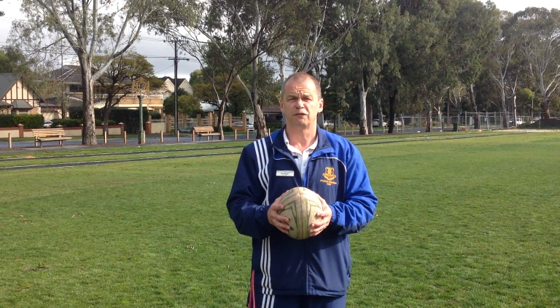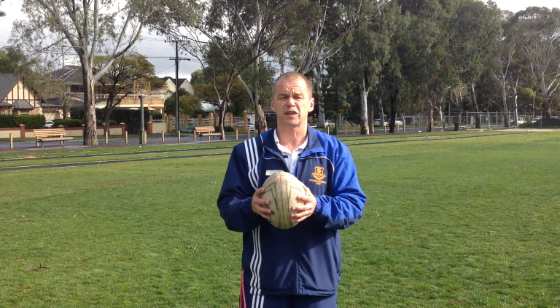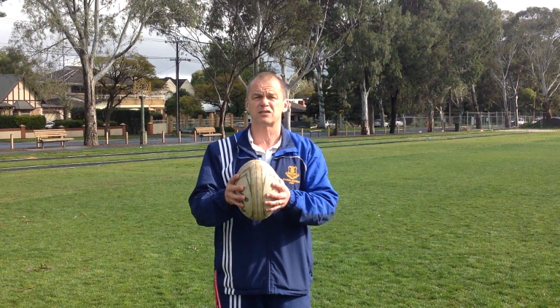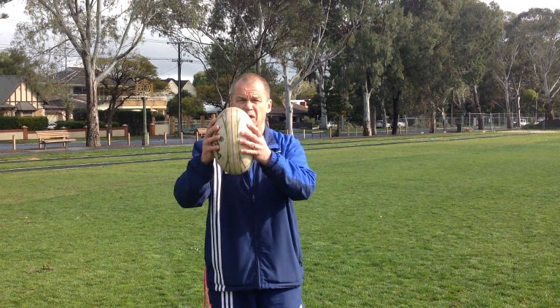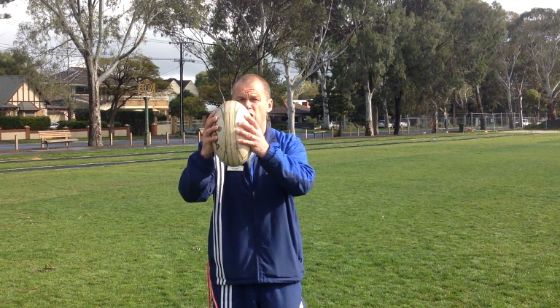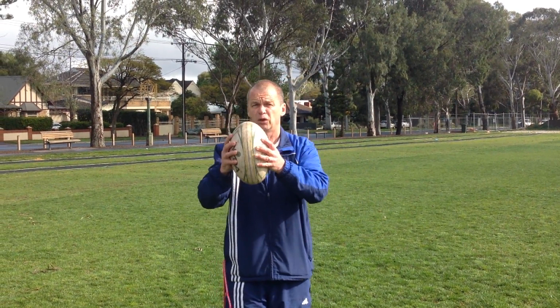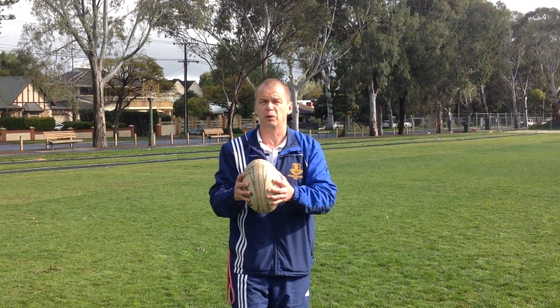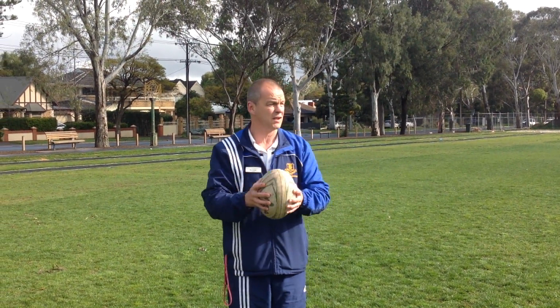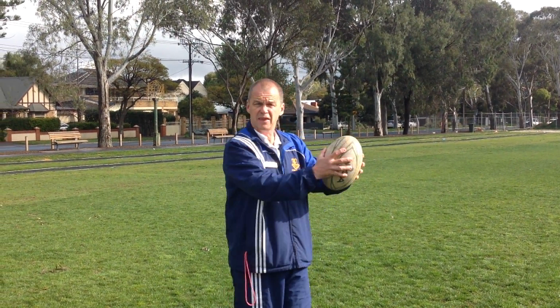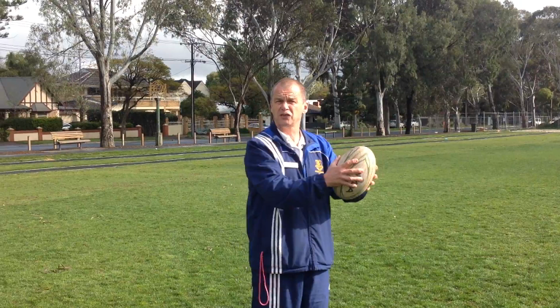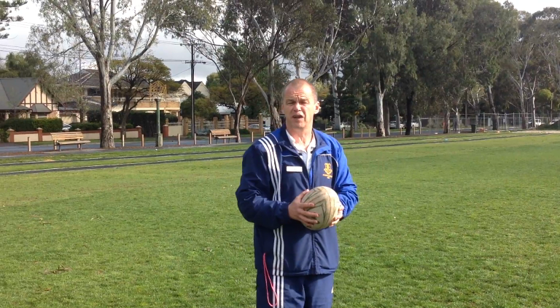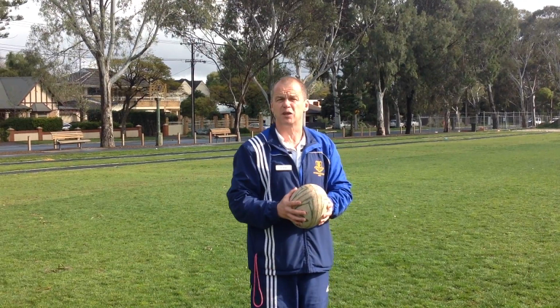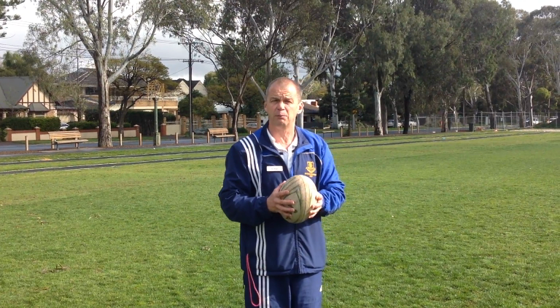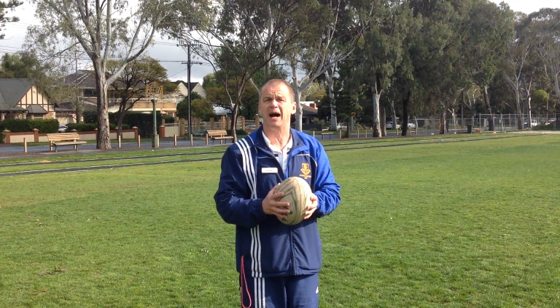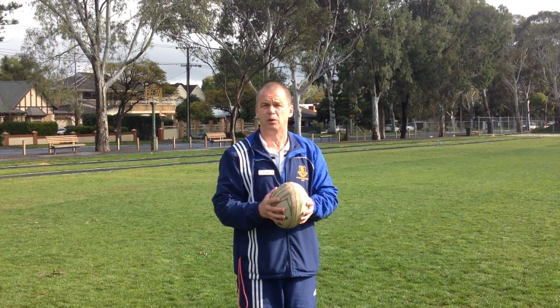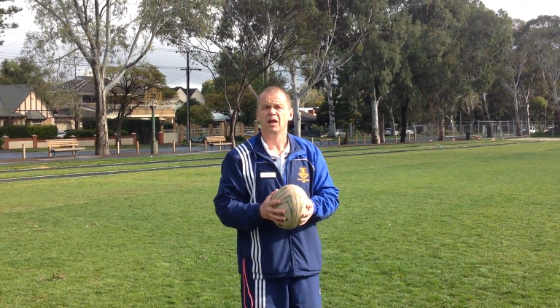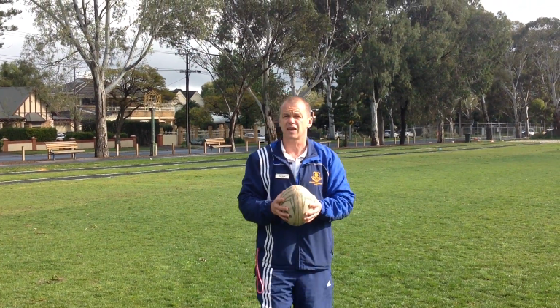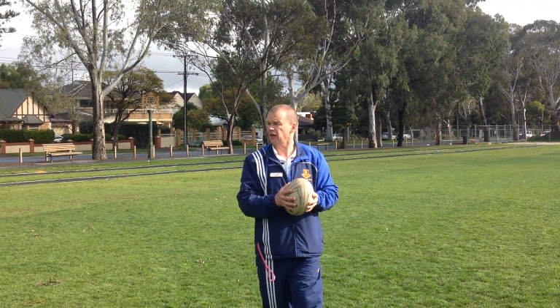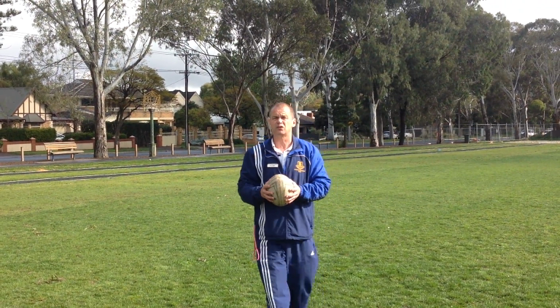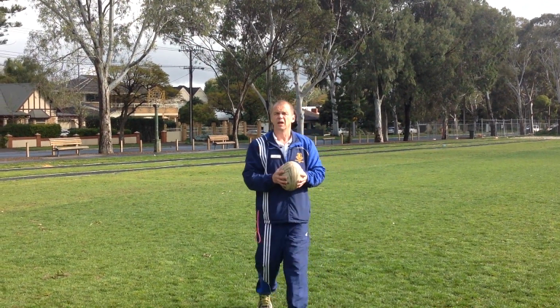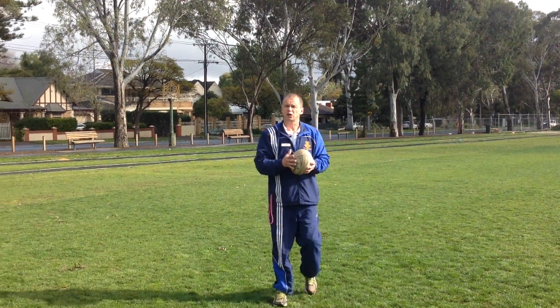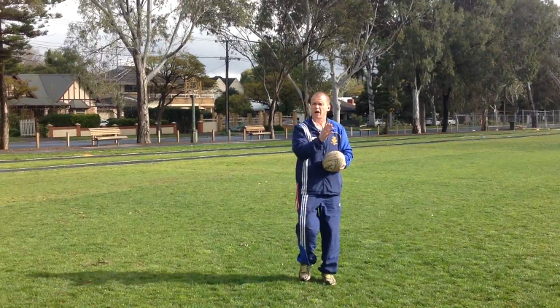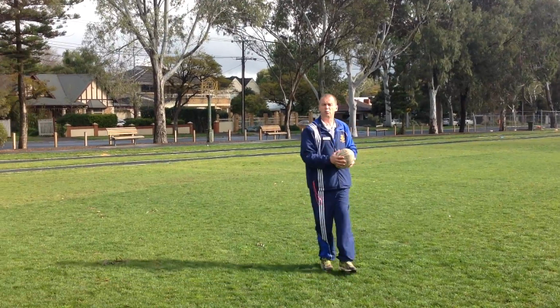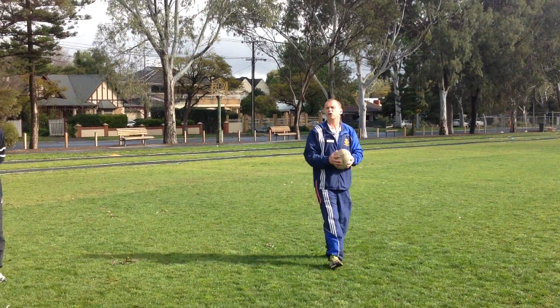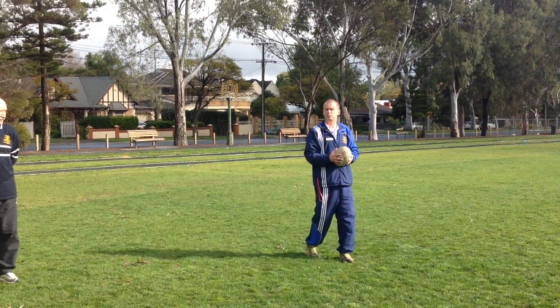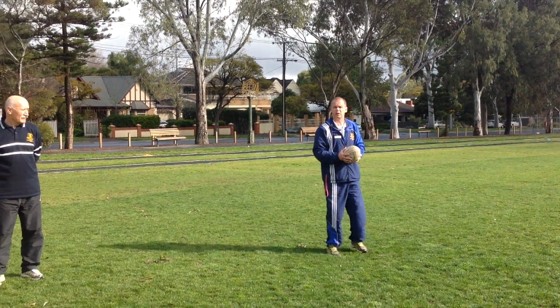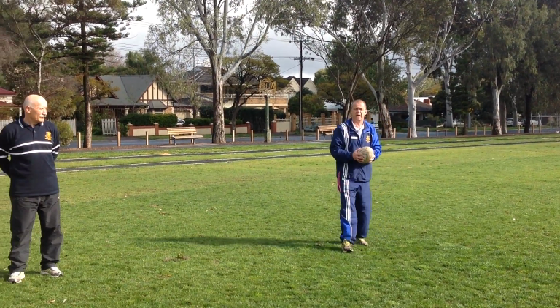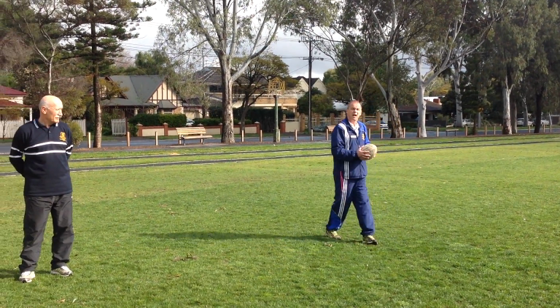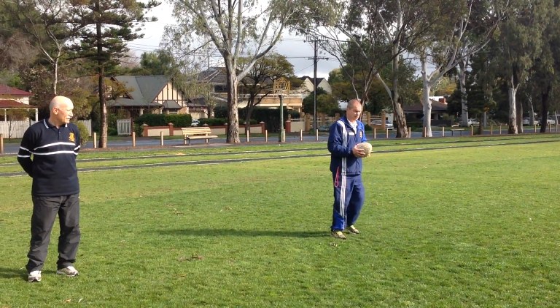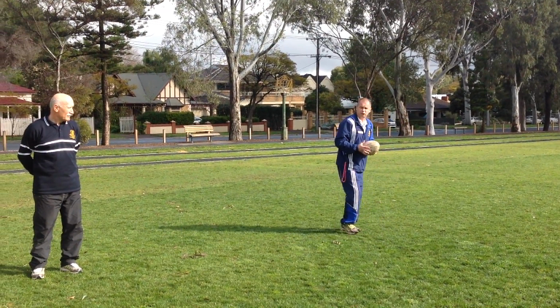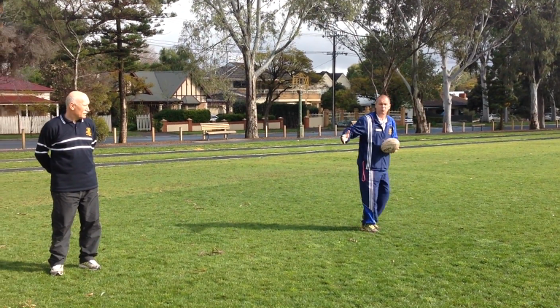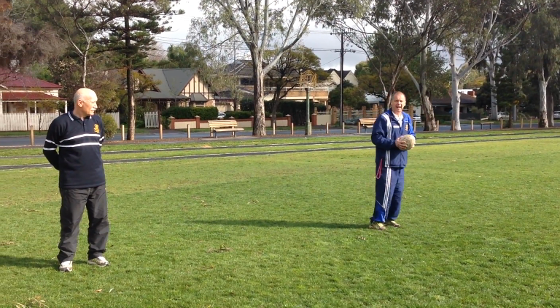The first thing you must do is hold the ball in two hands. That tells the defensive team that I may pass the ball. The second thing I'm going to do is run forward with the ball. It's really important that we do that. As I run forward with my partner,